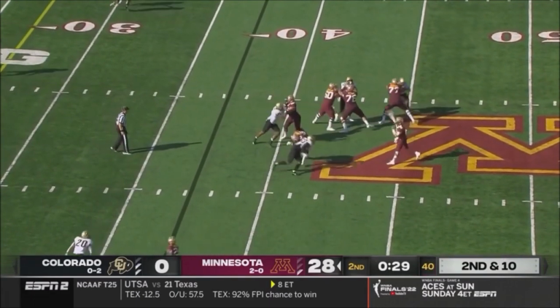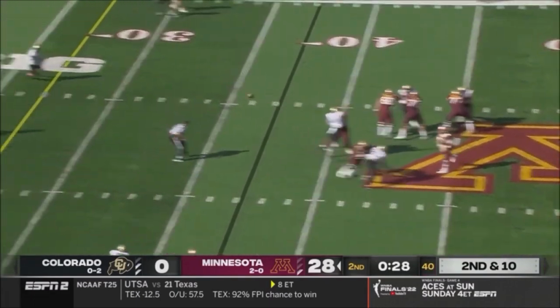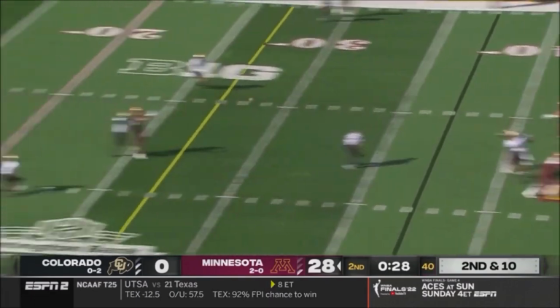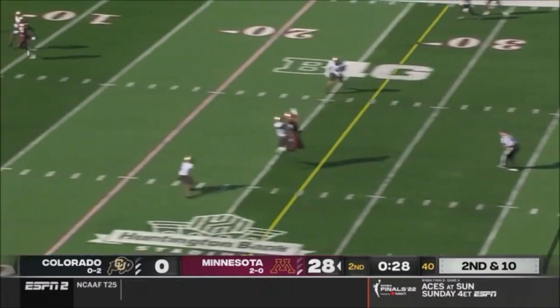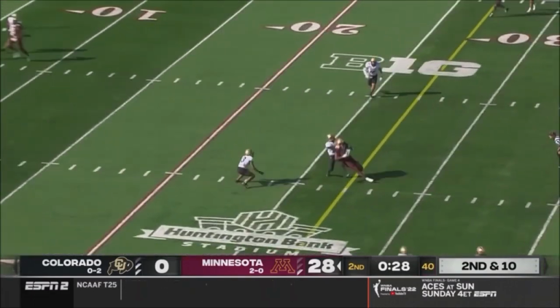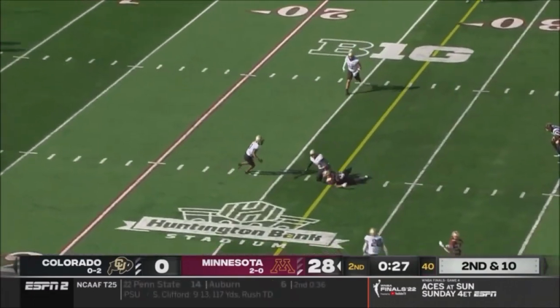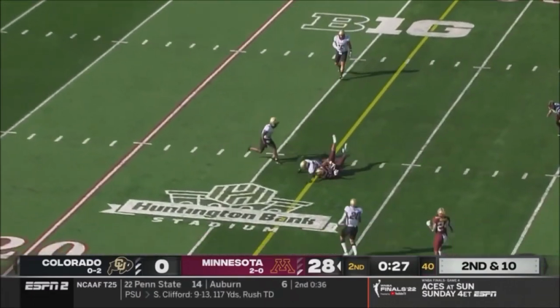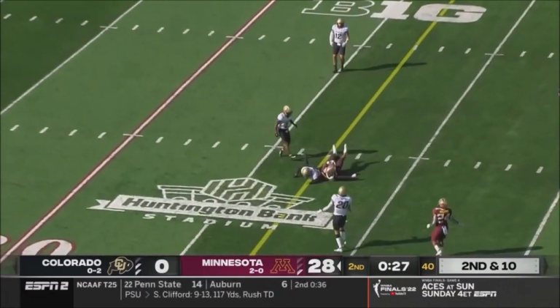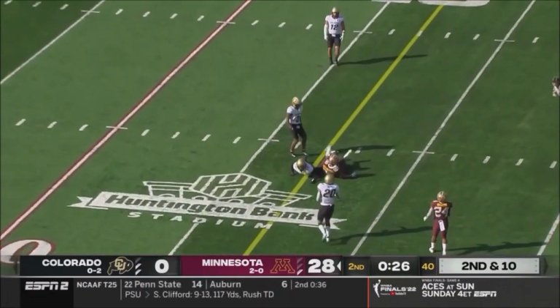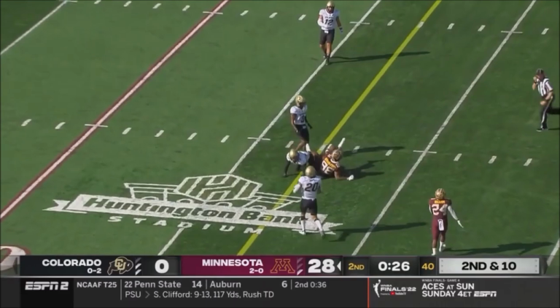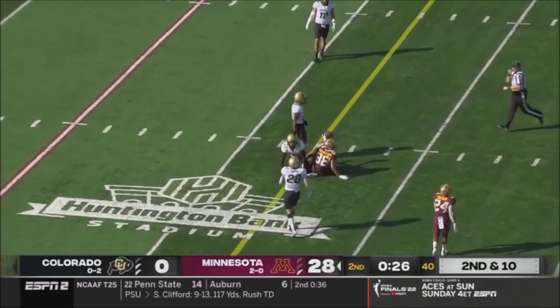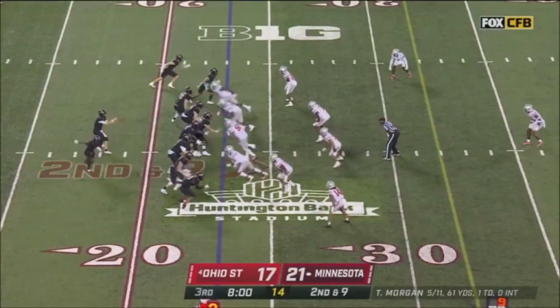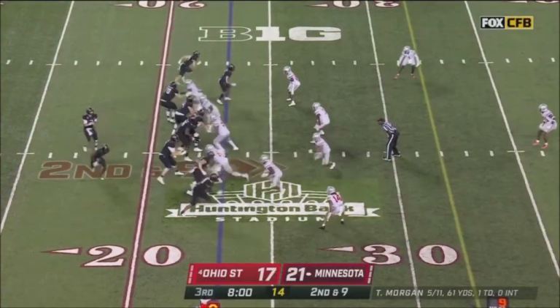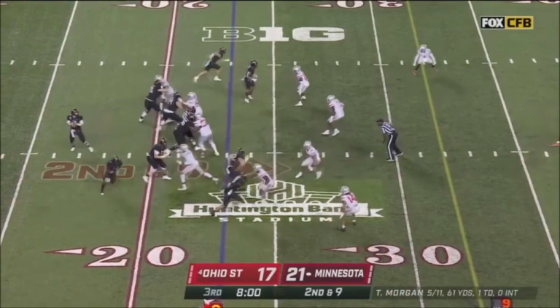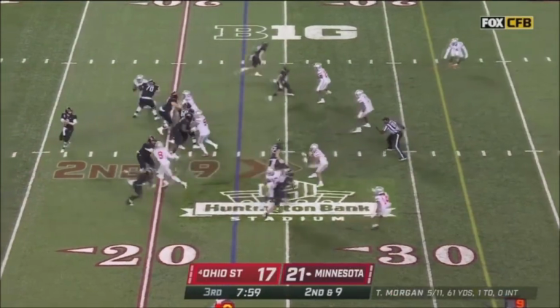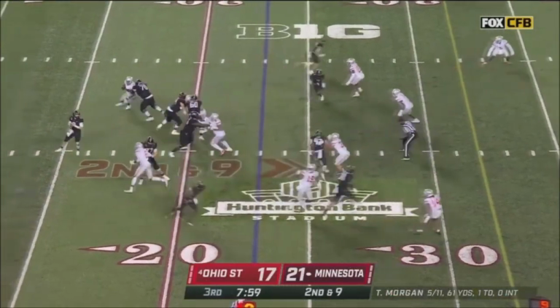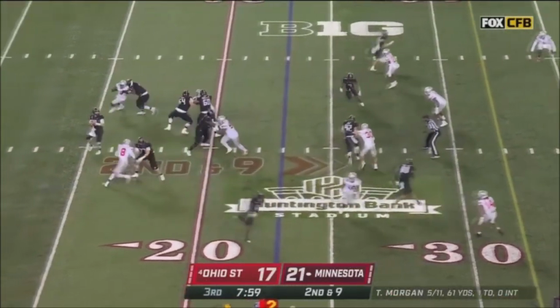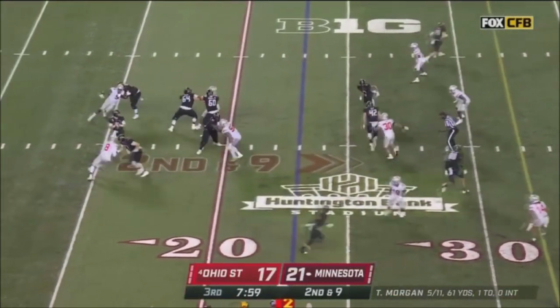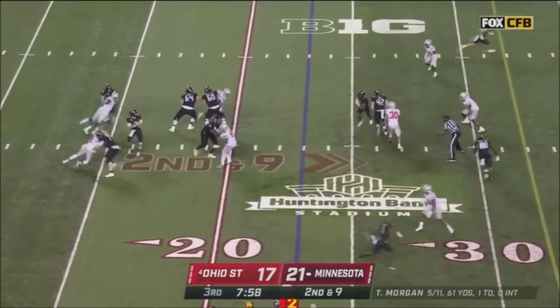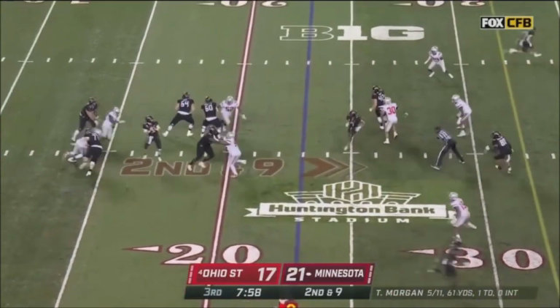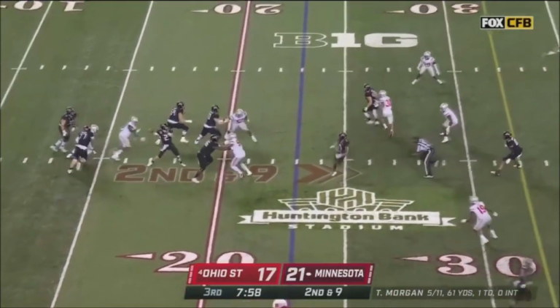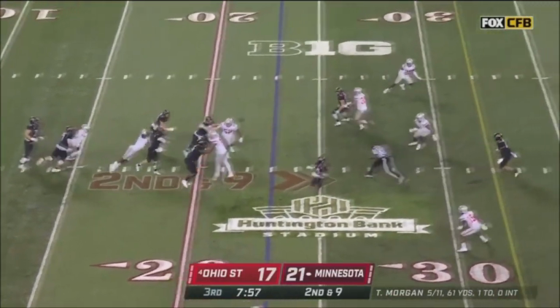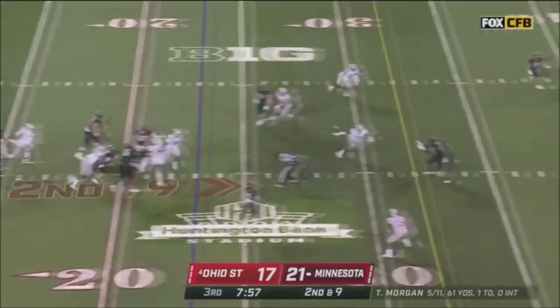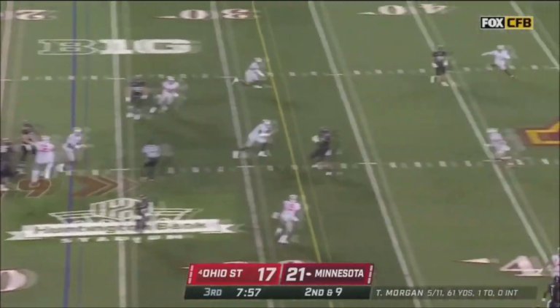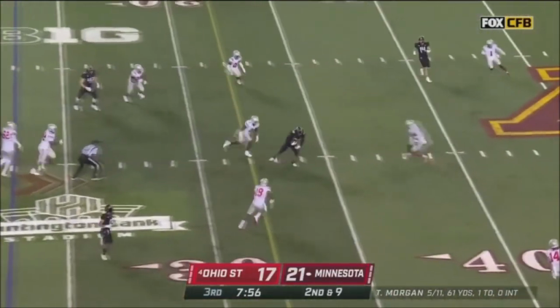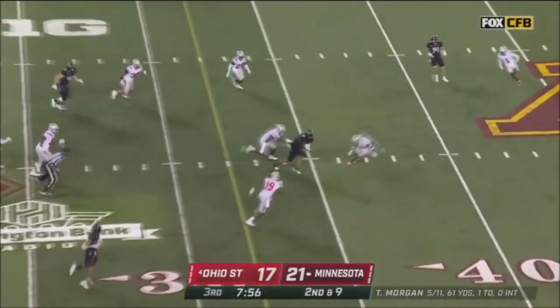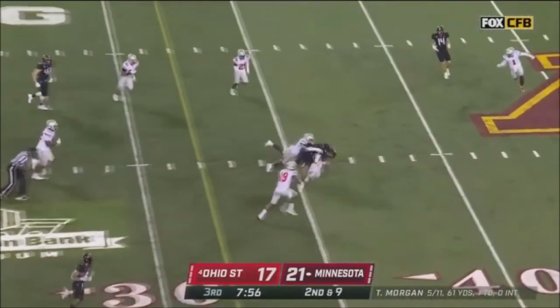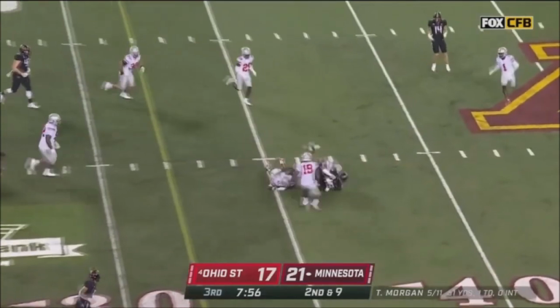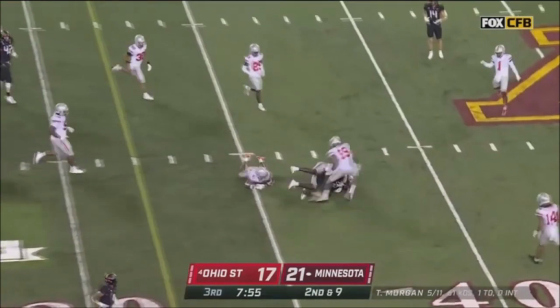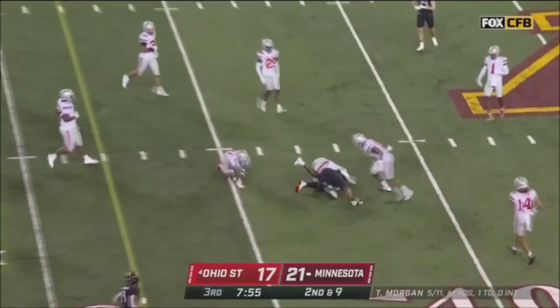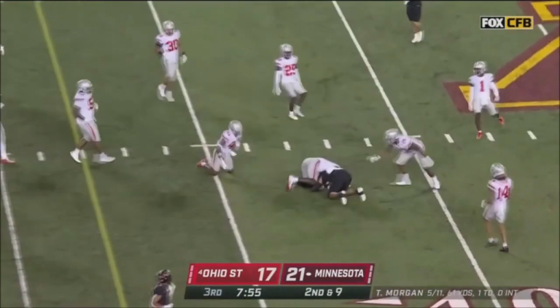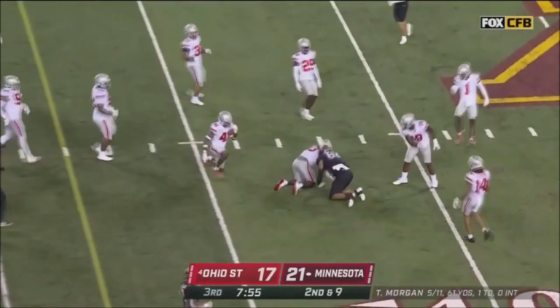All day to throw it downfield, and it's caught. Cam Wiley in the backfield. Tanner Morgan looks, fires over the middle, and it's caught for a first down.